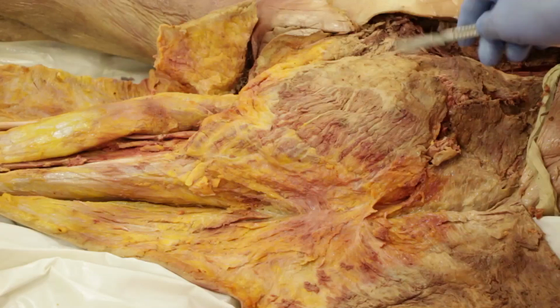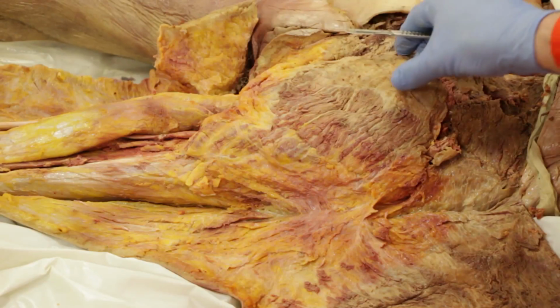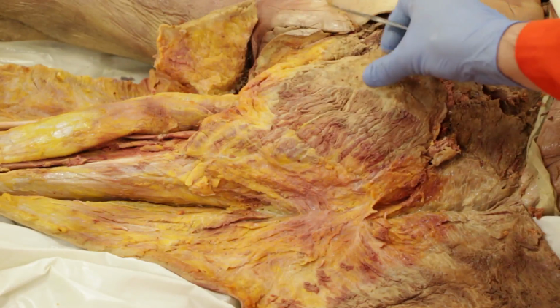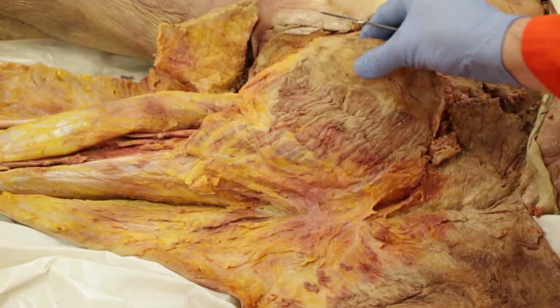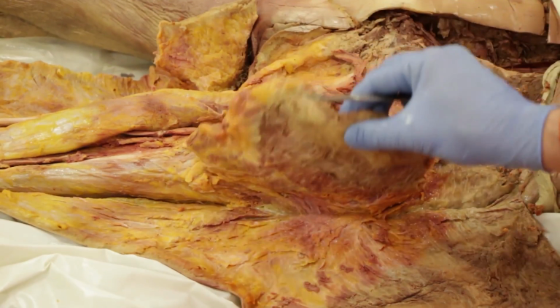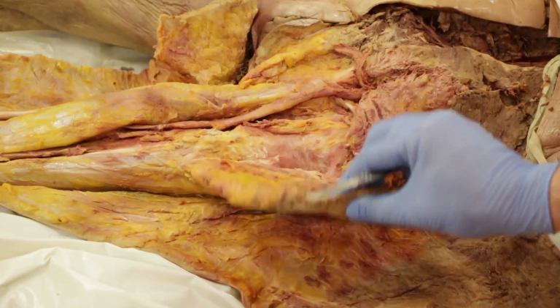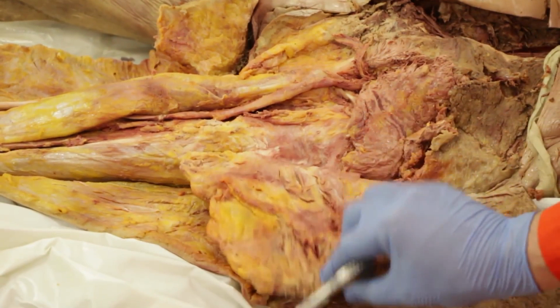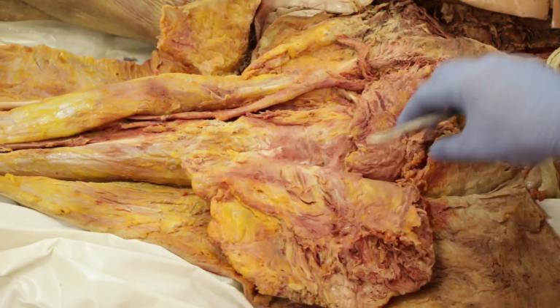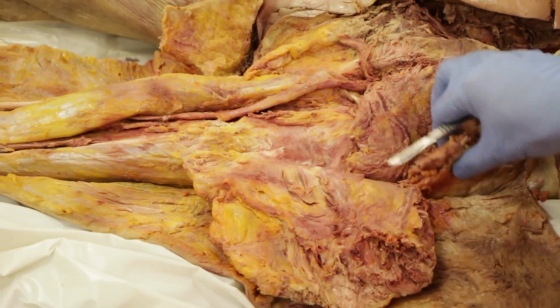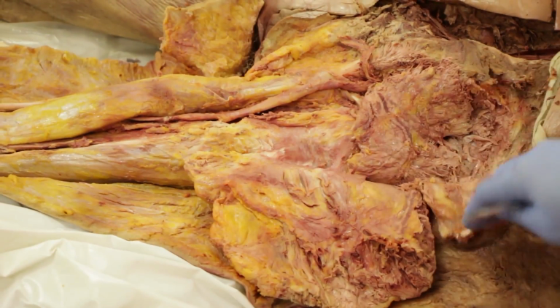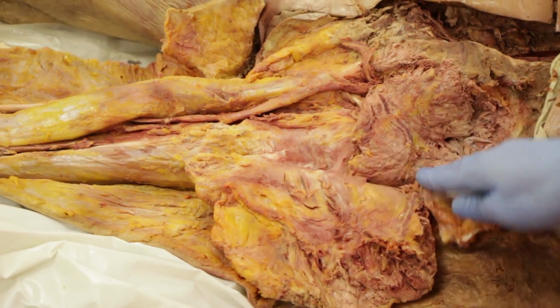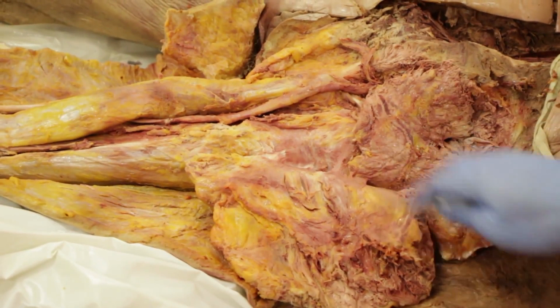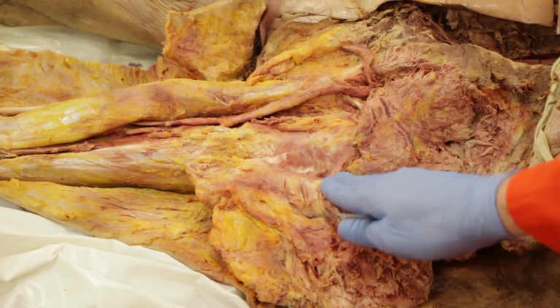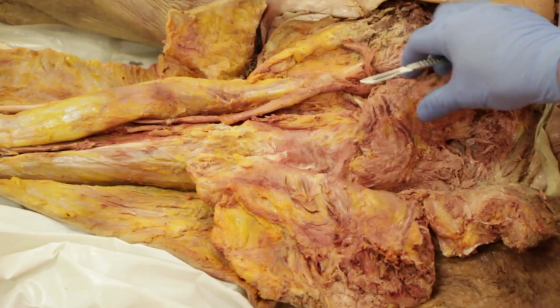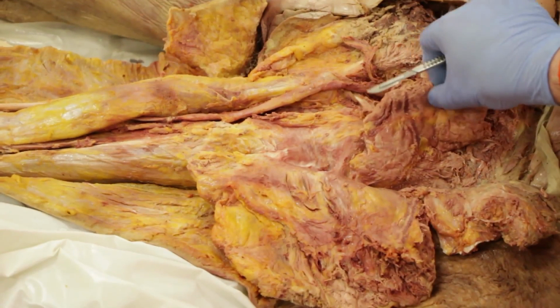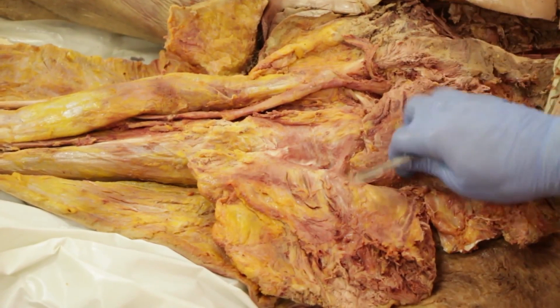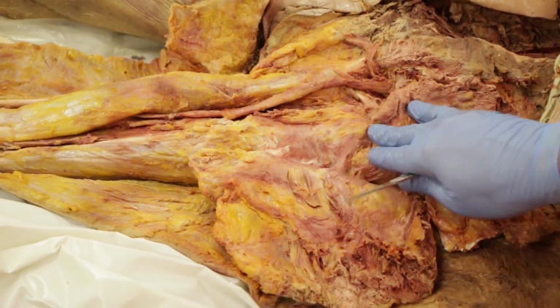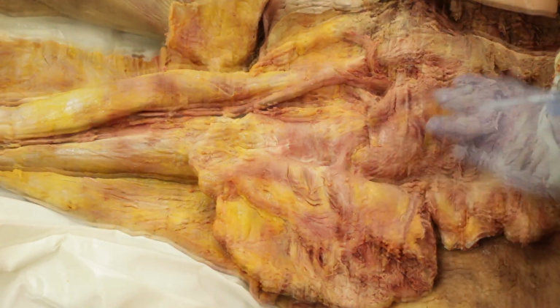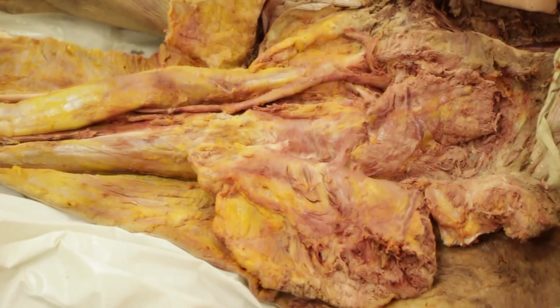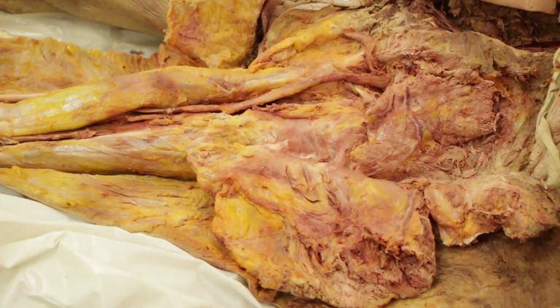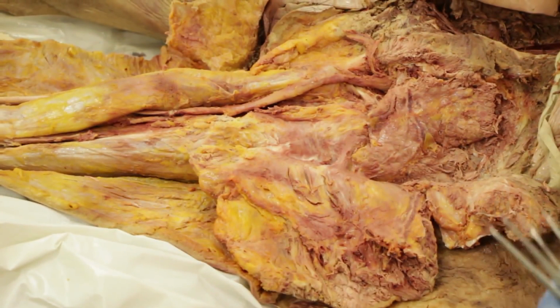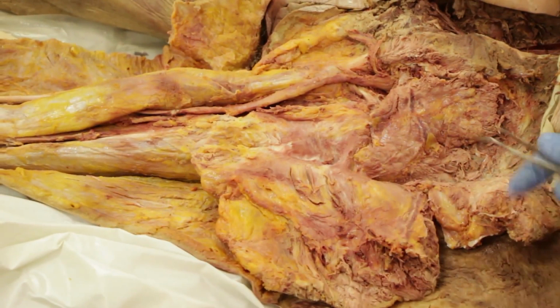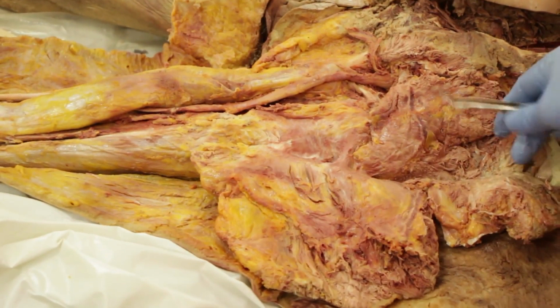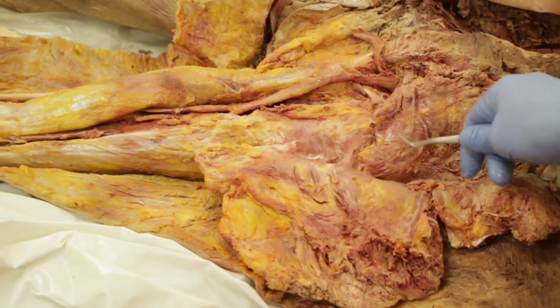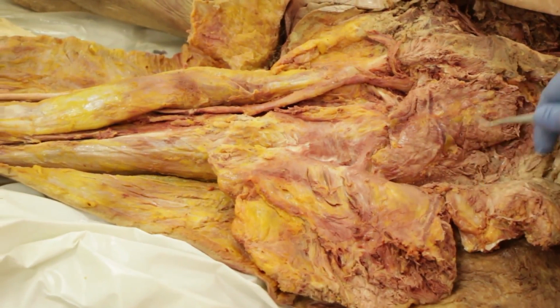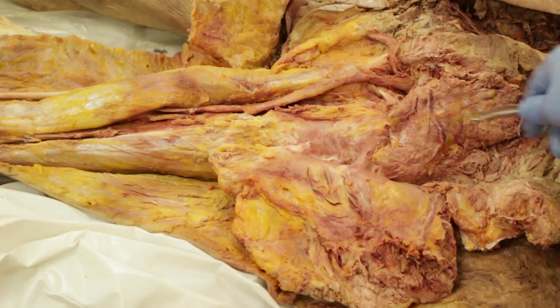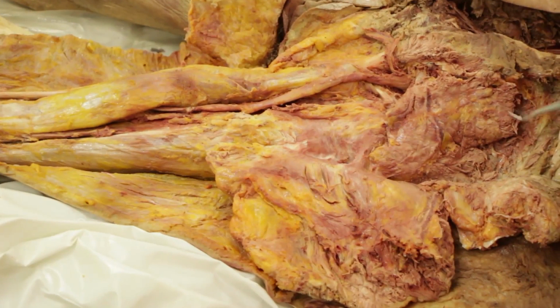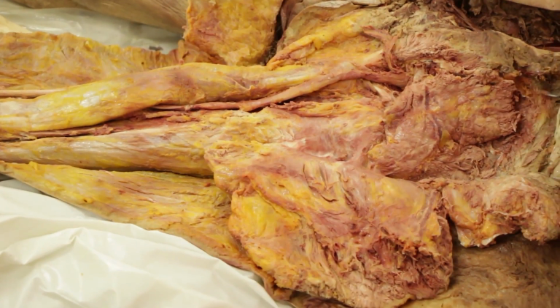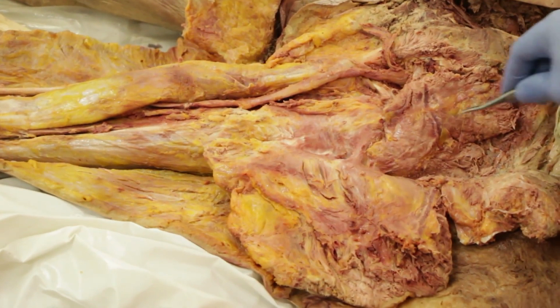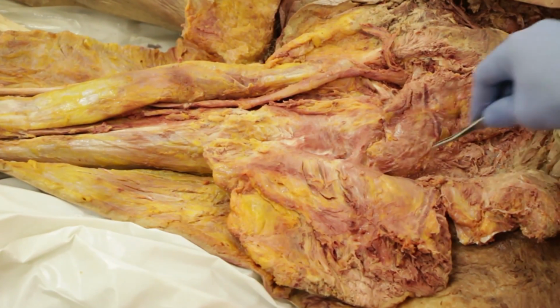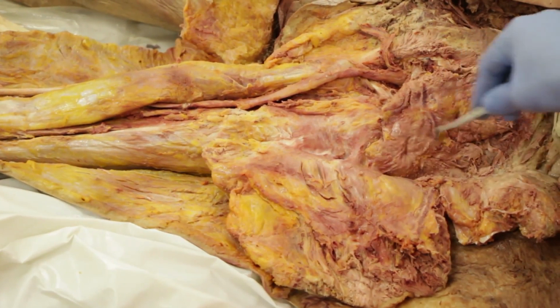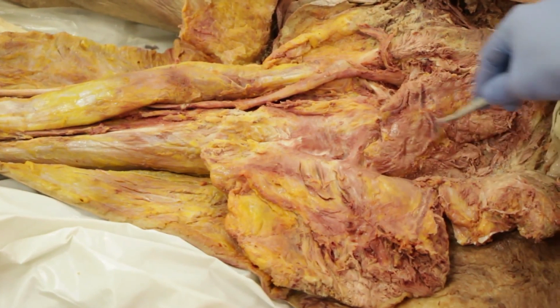Next, cut the attachments to the iliac crest so that the gluteus maximus can be reflected laterally. Now reflected, you will see the gluteus medius along with a number of strap muscles, which are mostly lateral rotators.